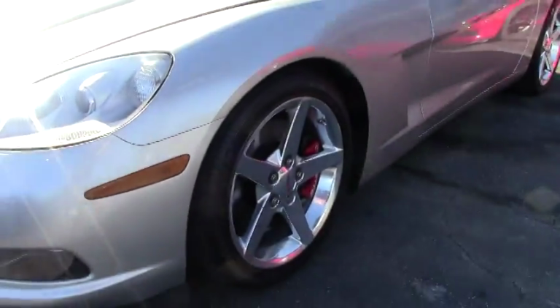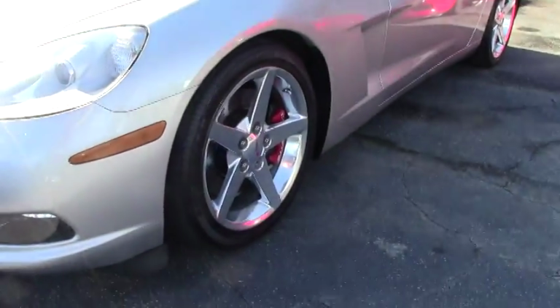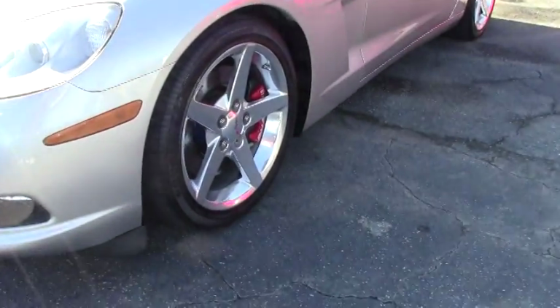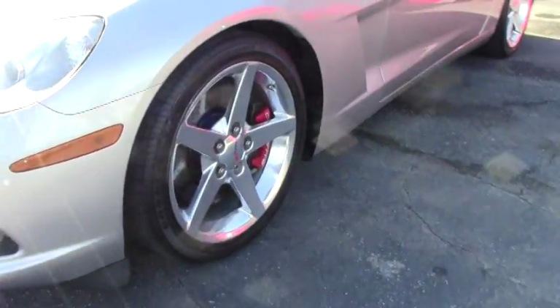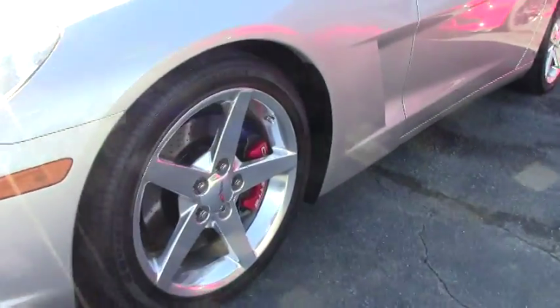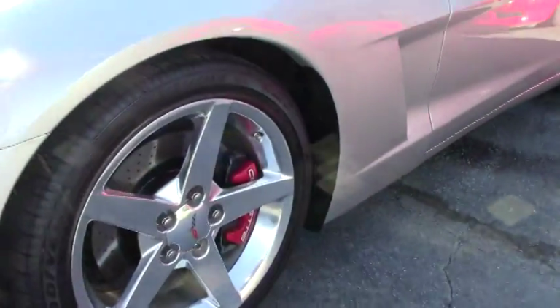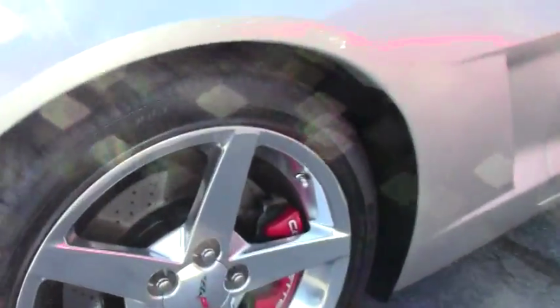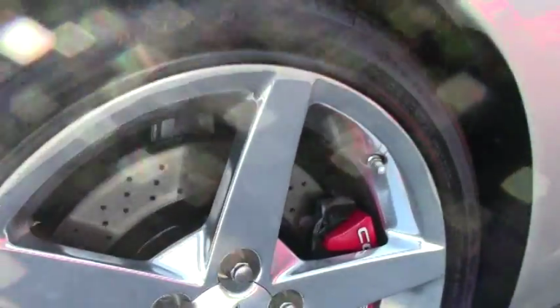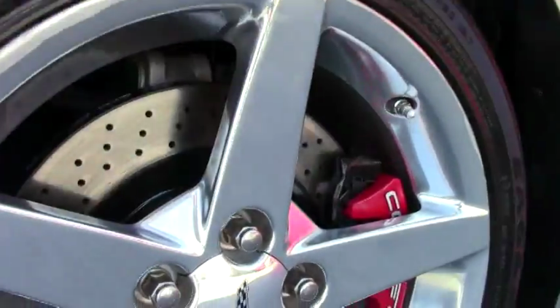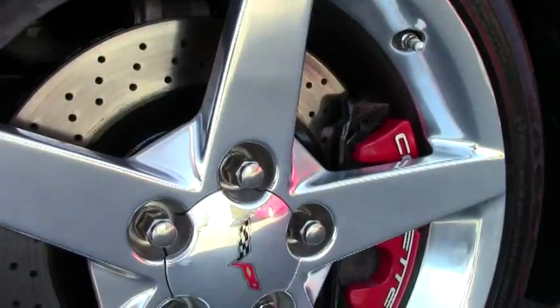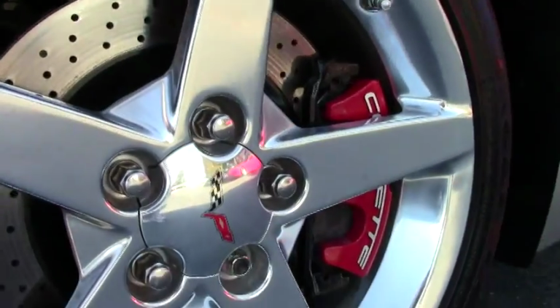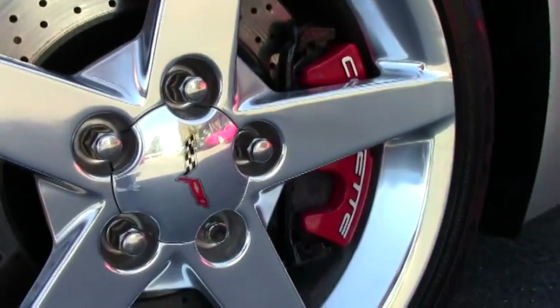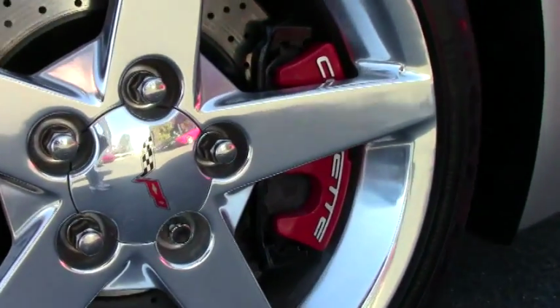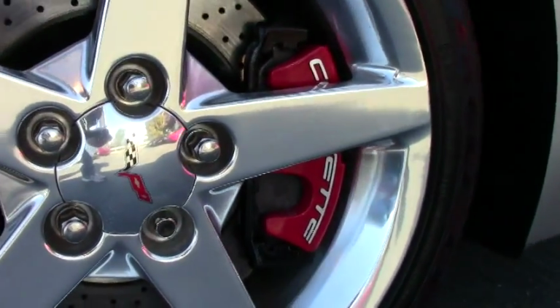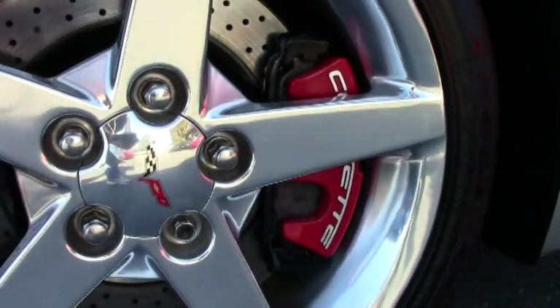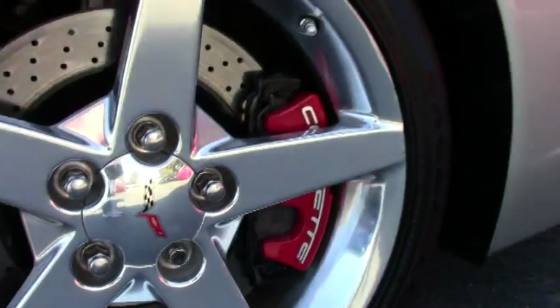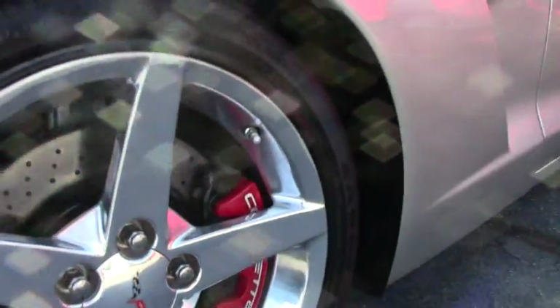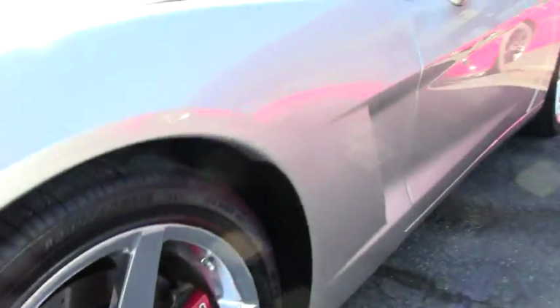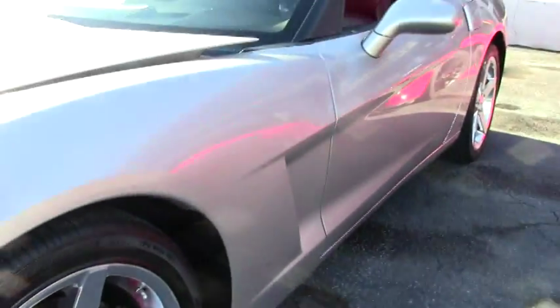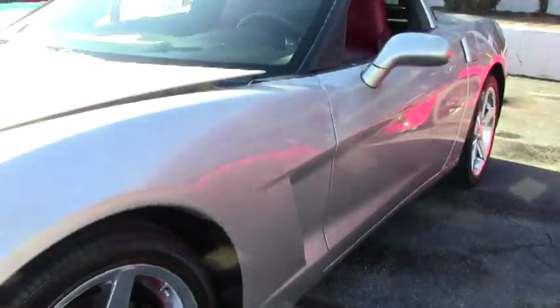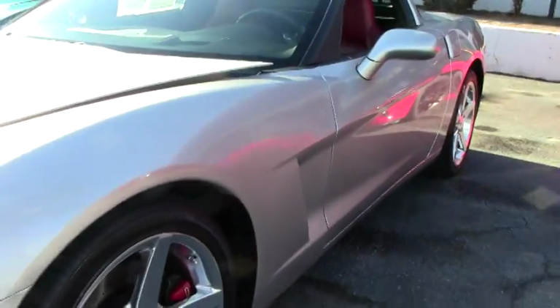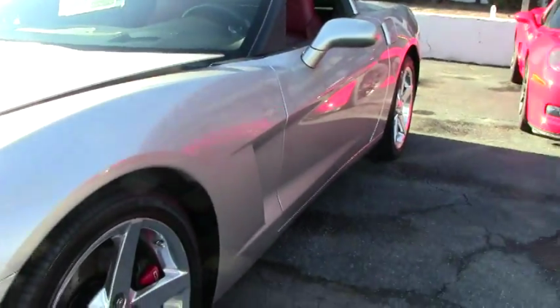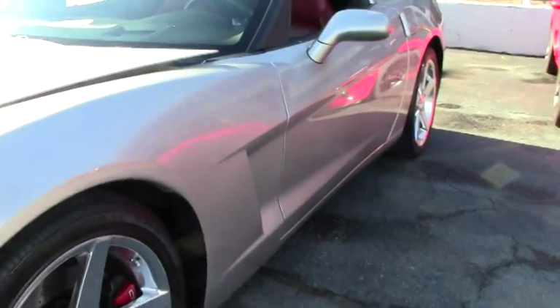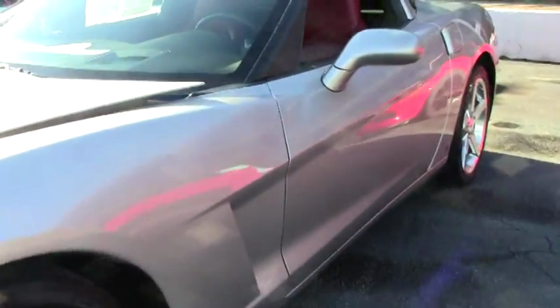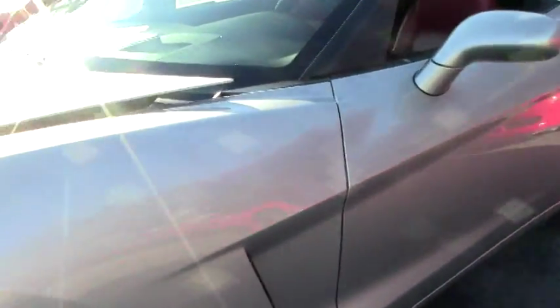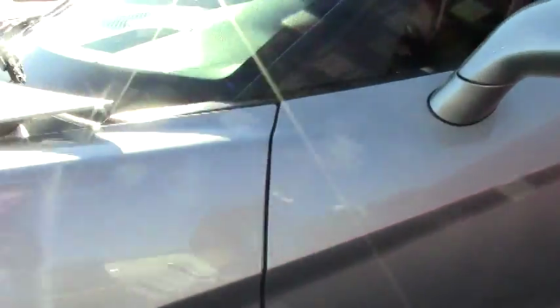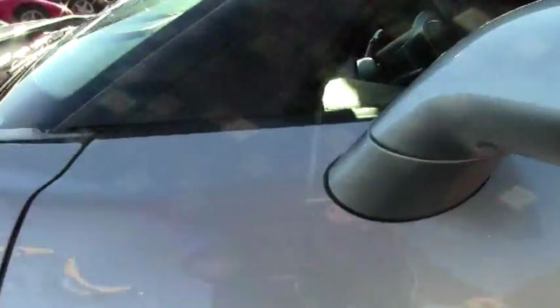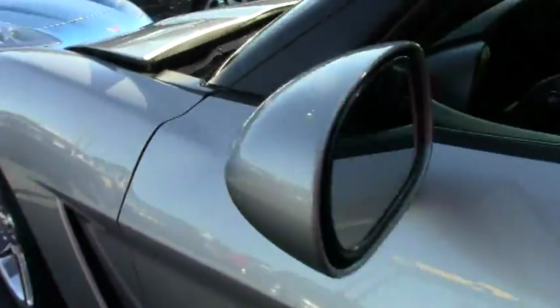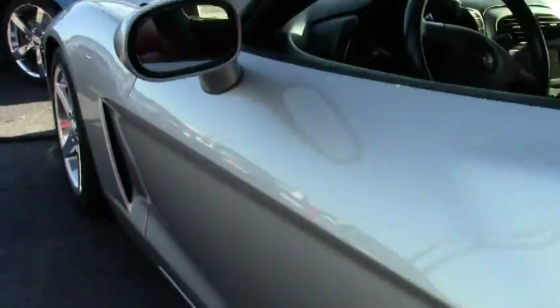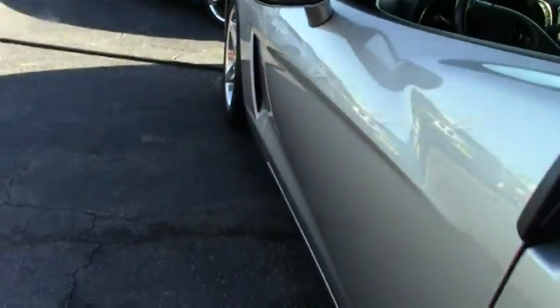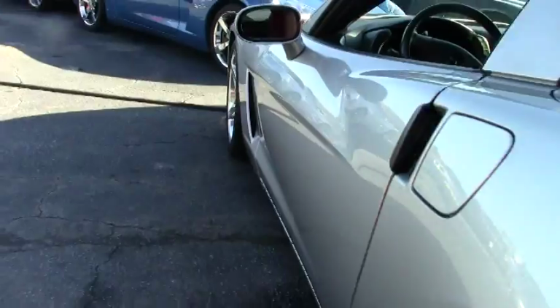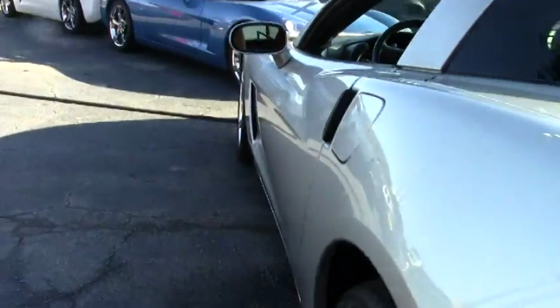This car also has Bose CD stereo, navigation, heads-up display, memory package, tilt and tele, and the dual power heated sports seats with airbags.